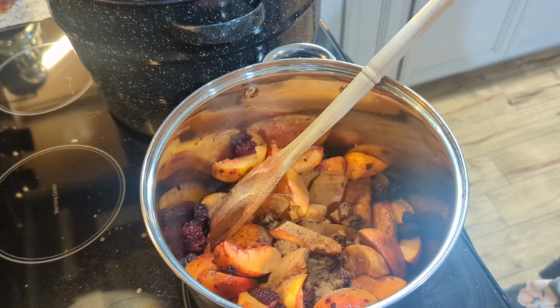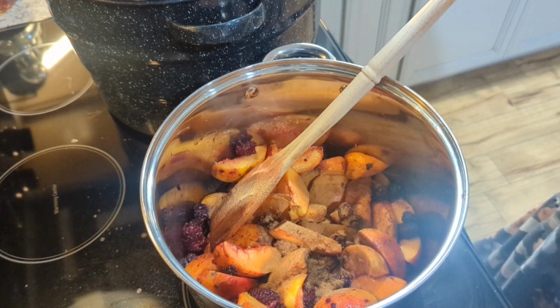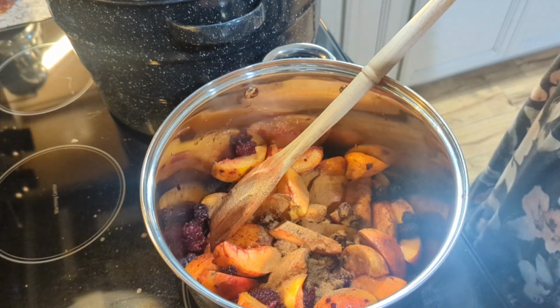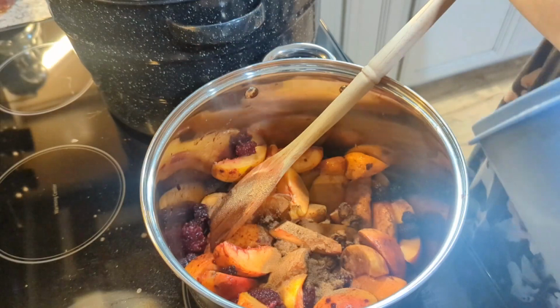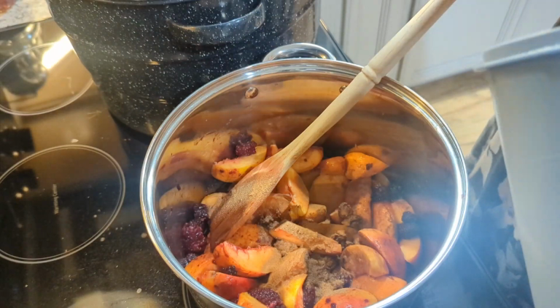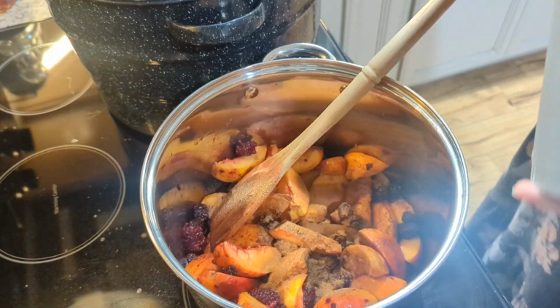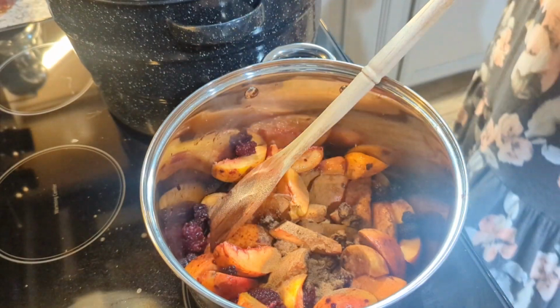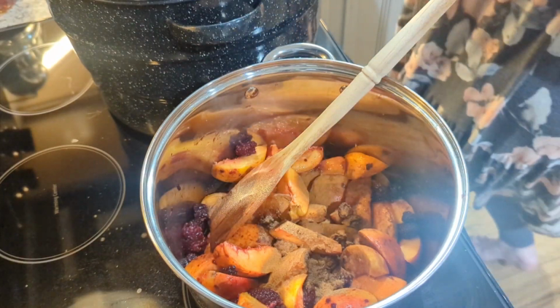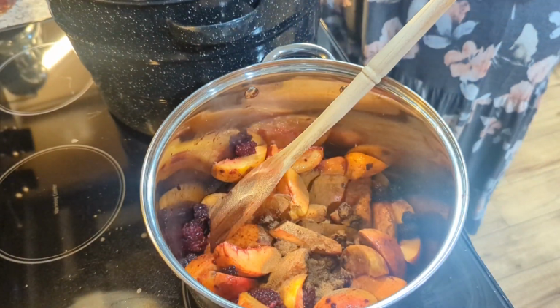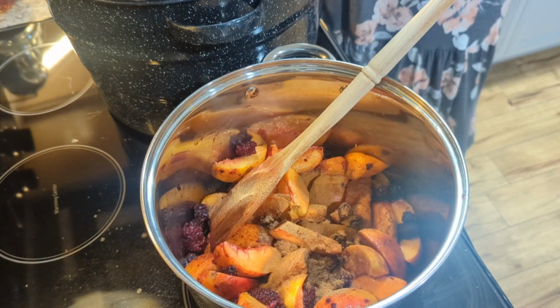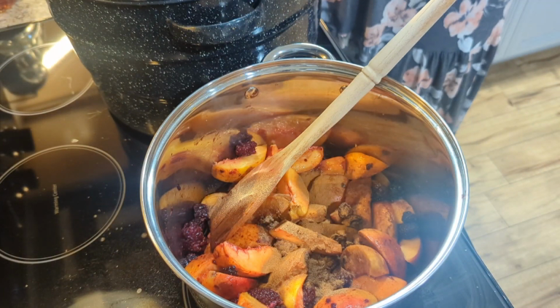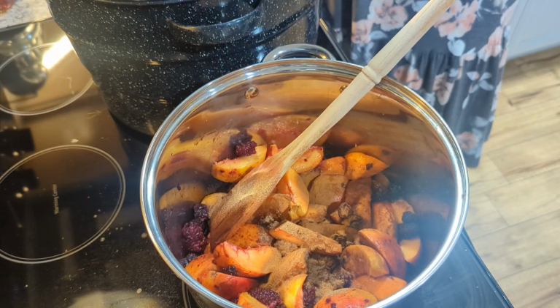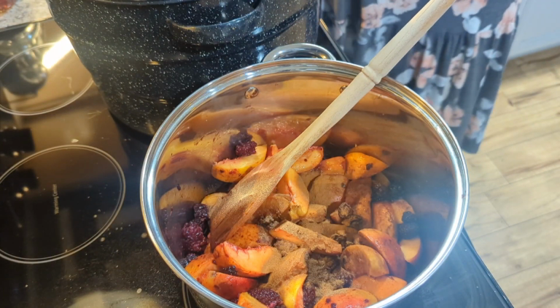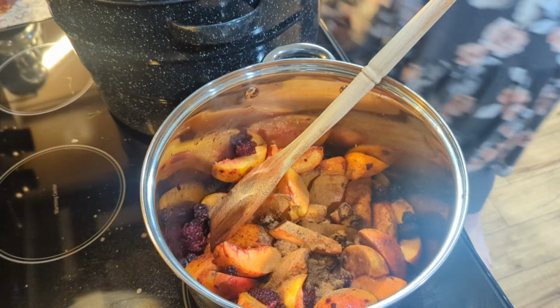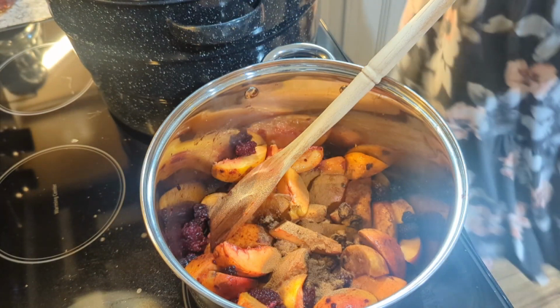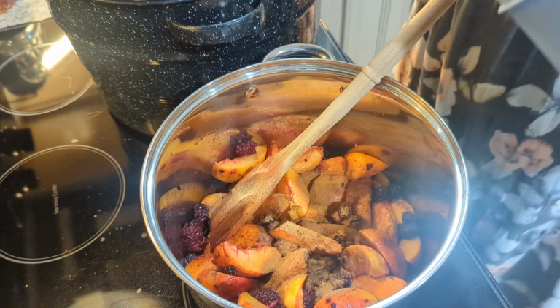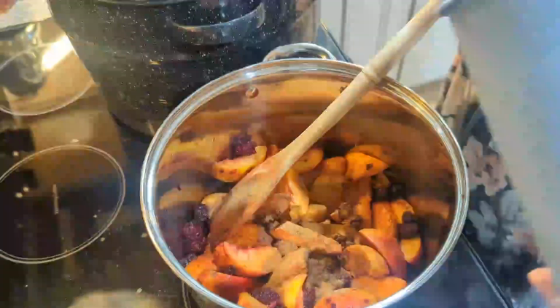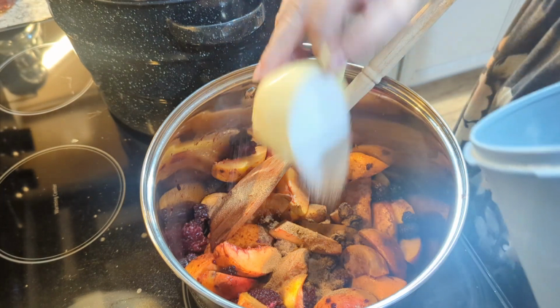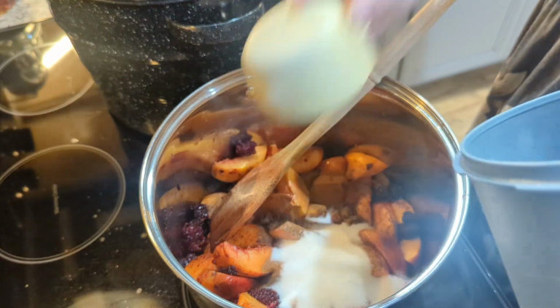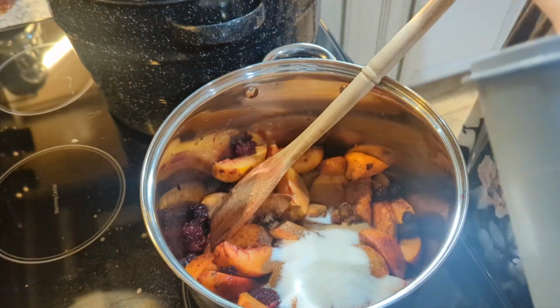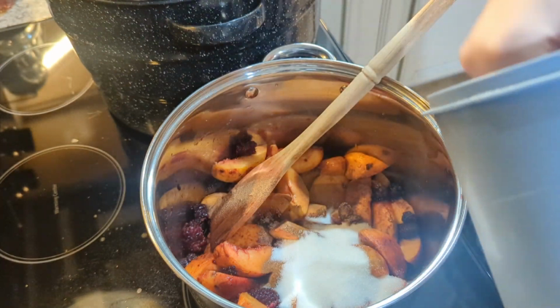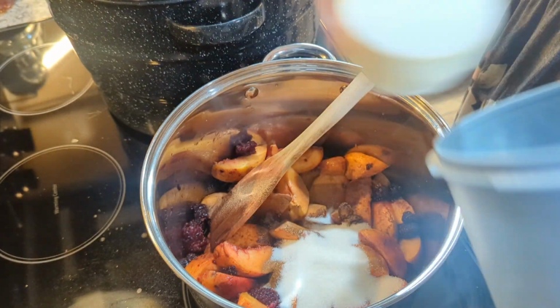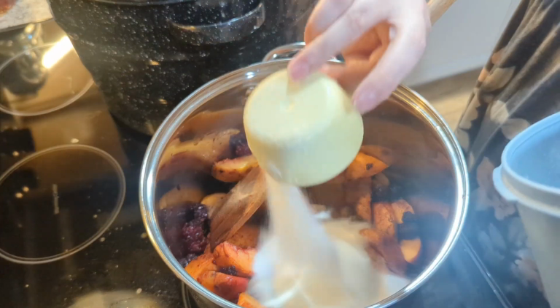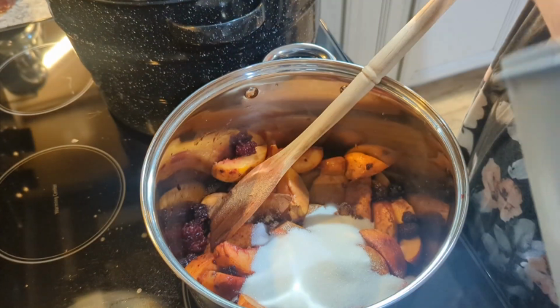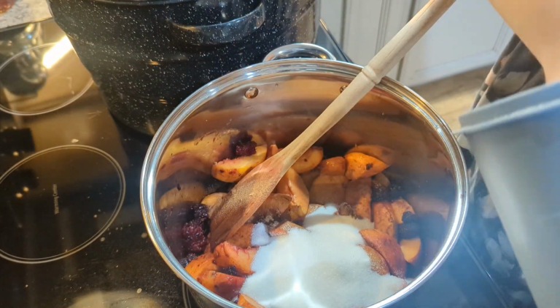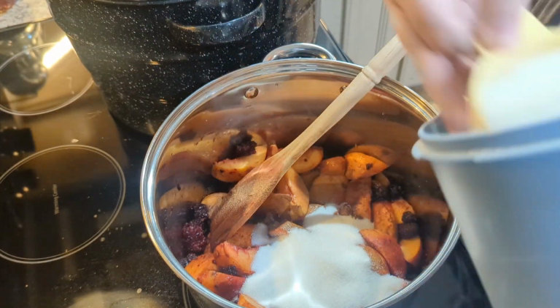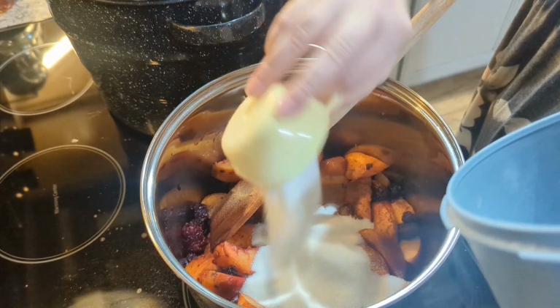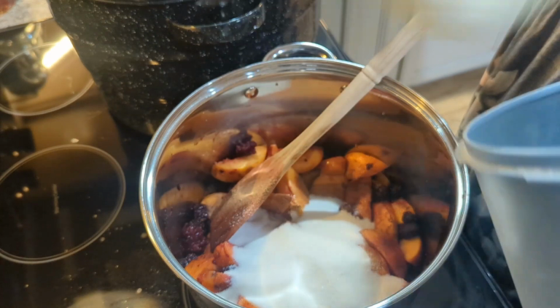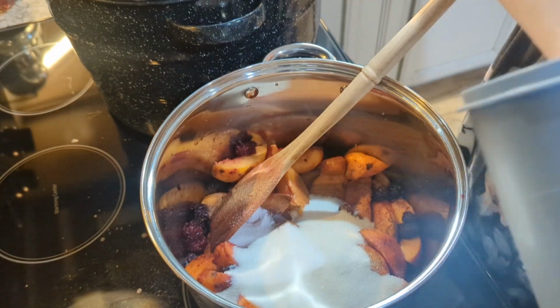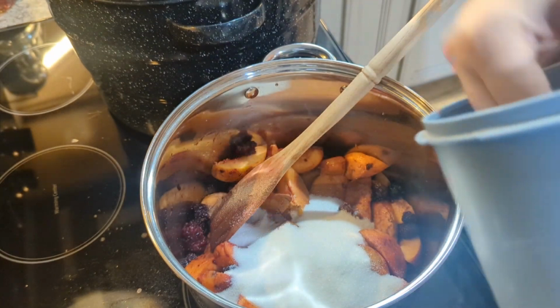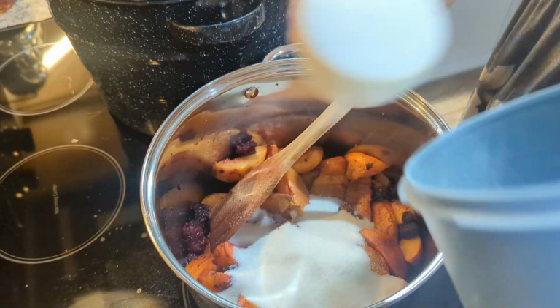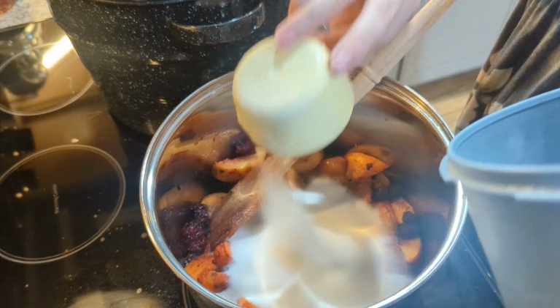And then I've also canned — I'll include that picture at the end of this video — just peaches, just regular. I didn't video that. I'll tell you about that when I show you the picture at the end.